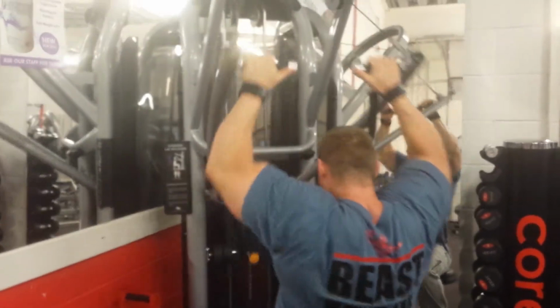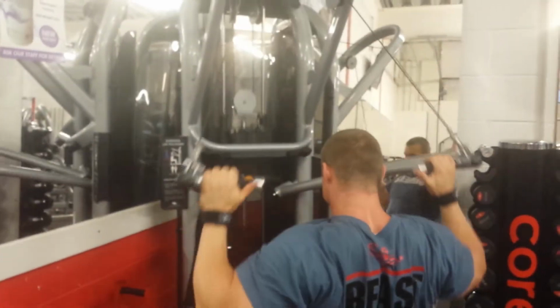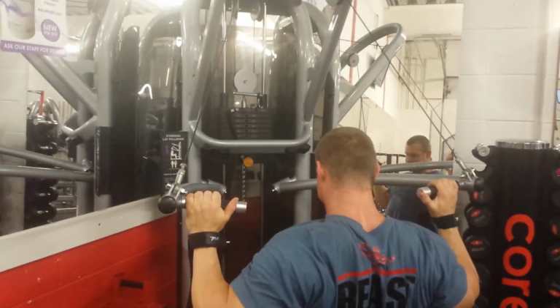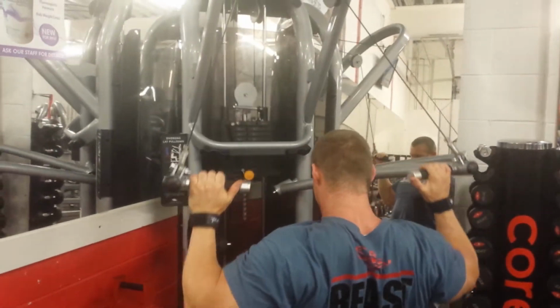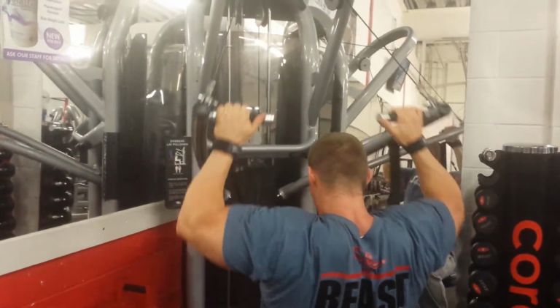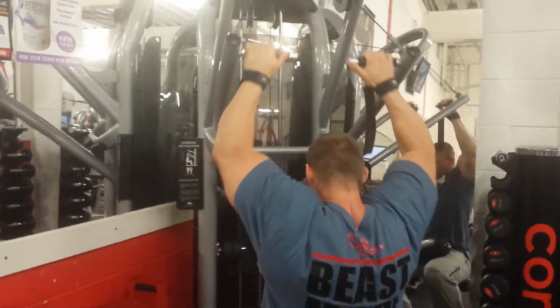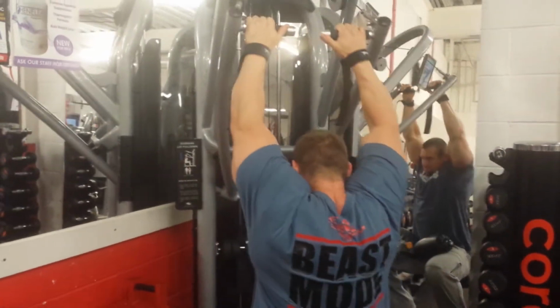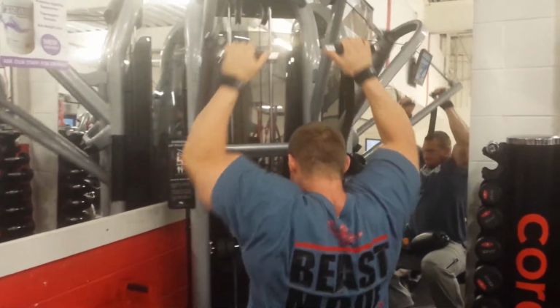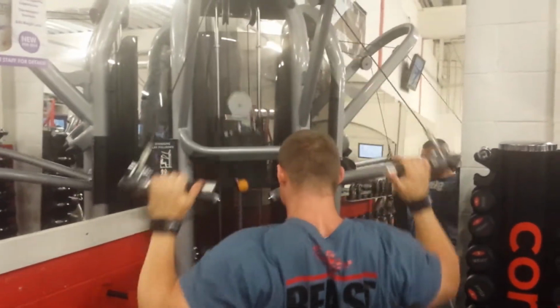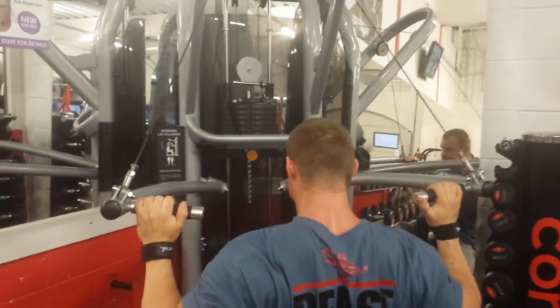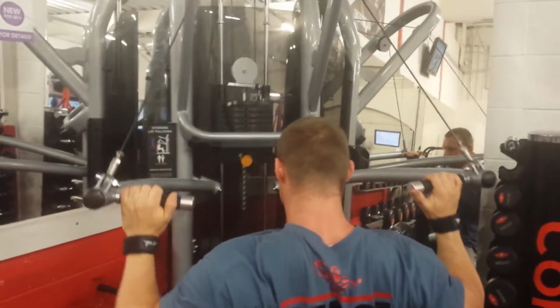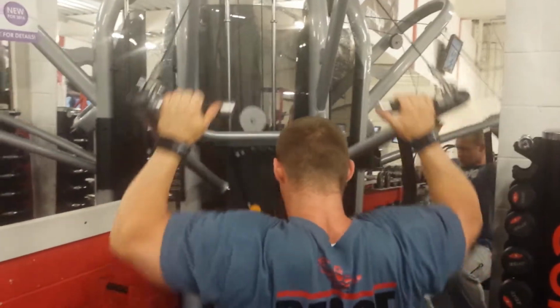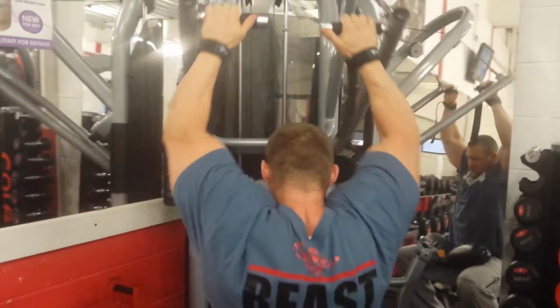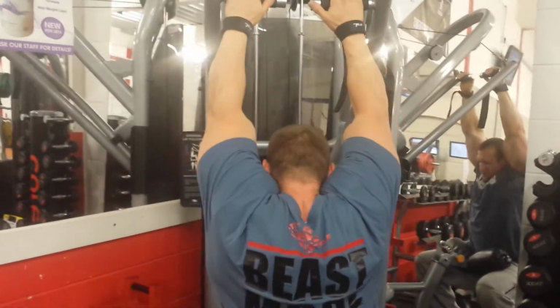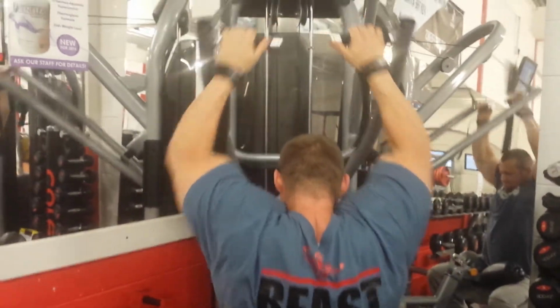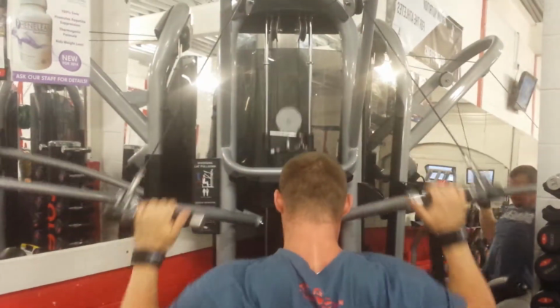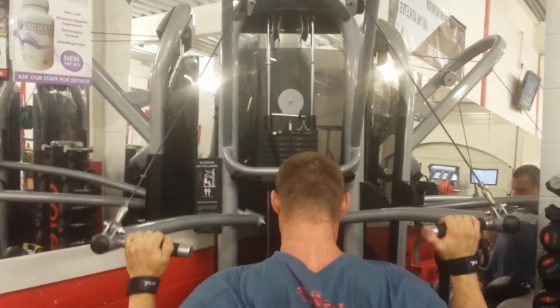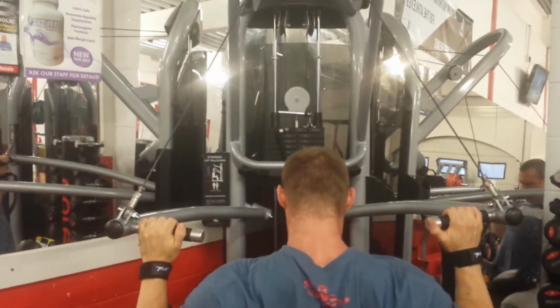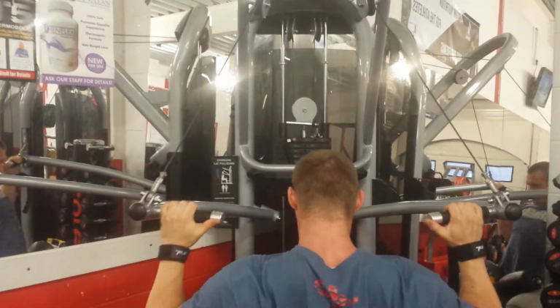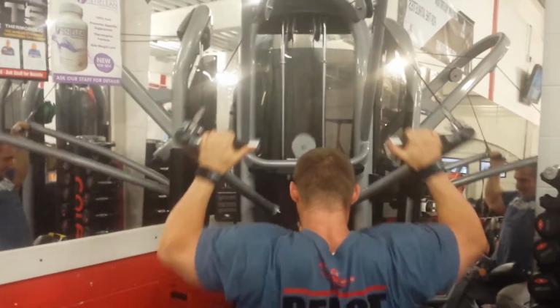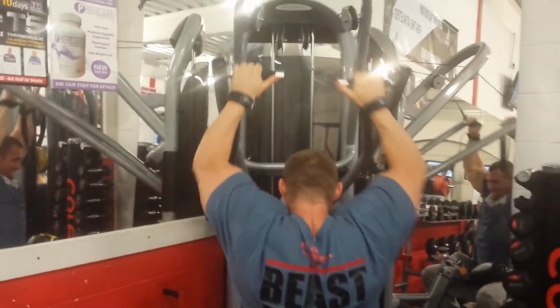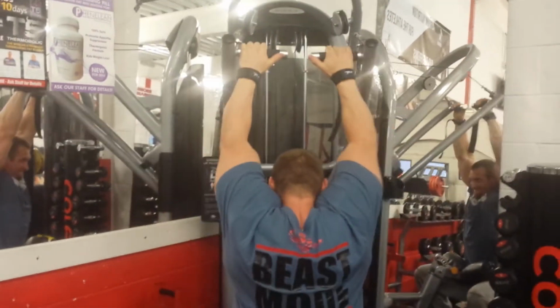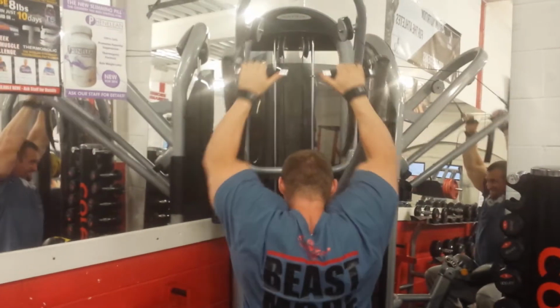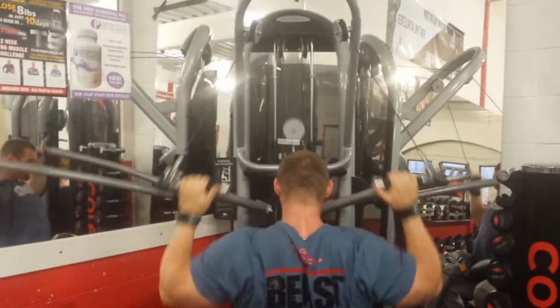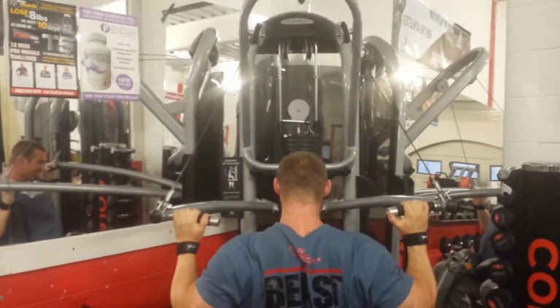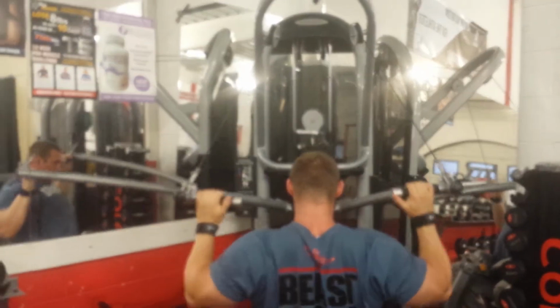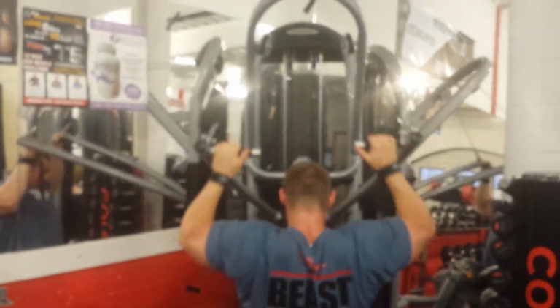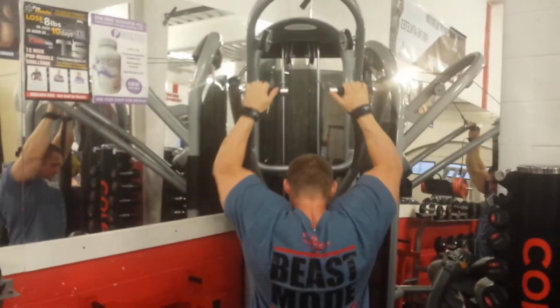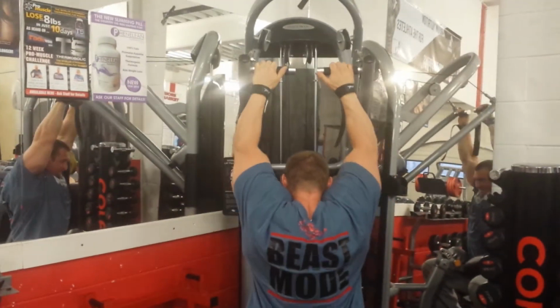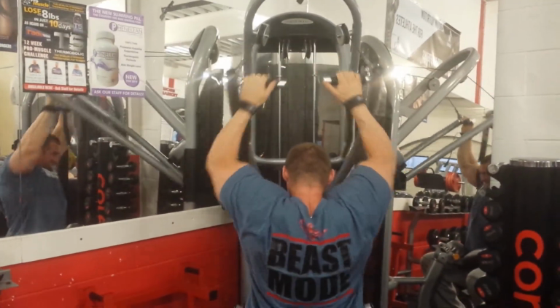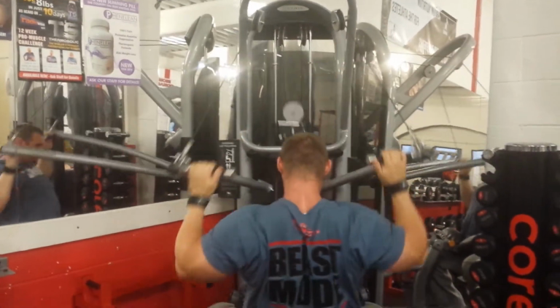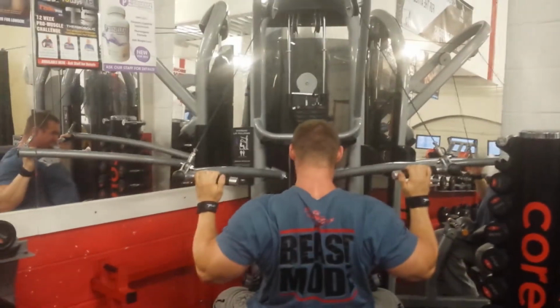Hi guys, after yesterday's chest workout and a little insight into why I'm doing things the way I'm training, I thought I'm going to give you one on lats and lower back today.